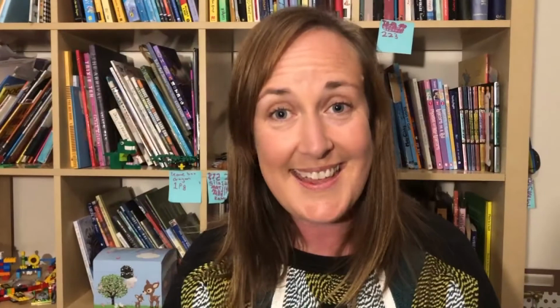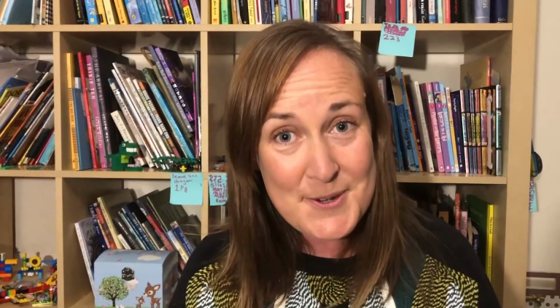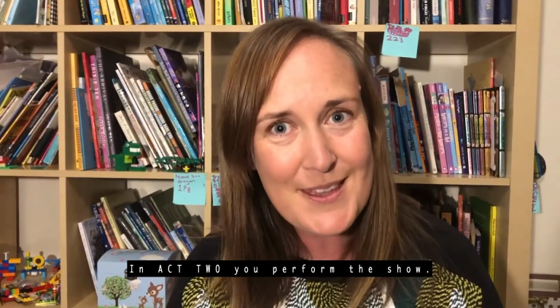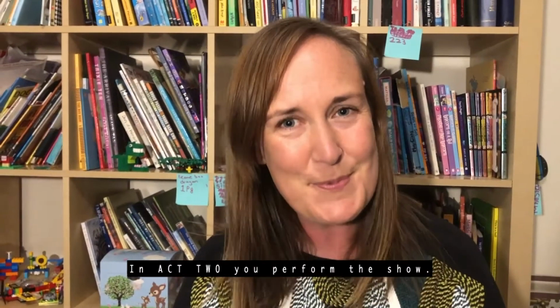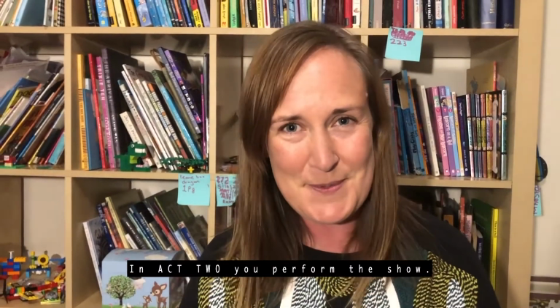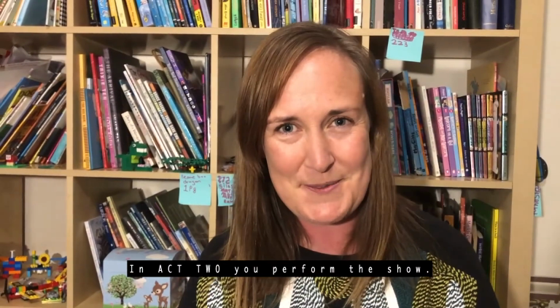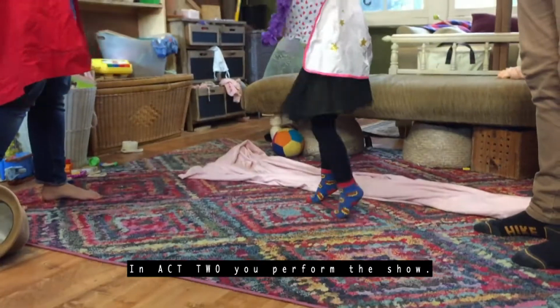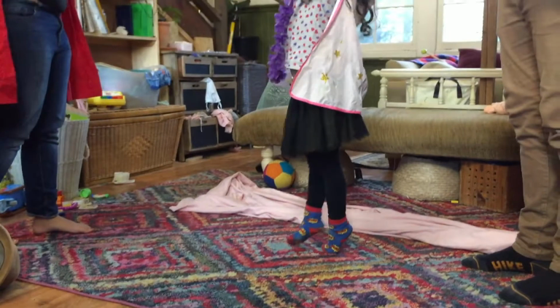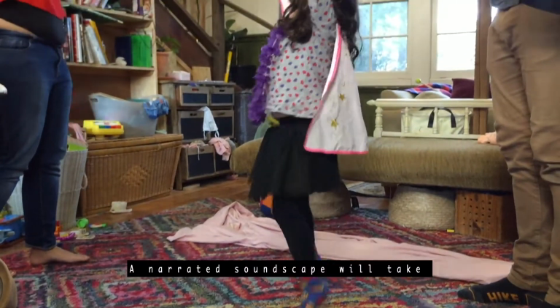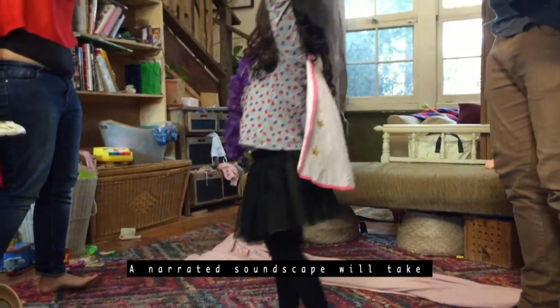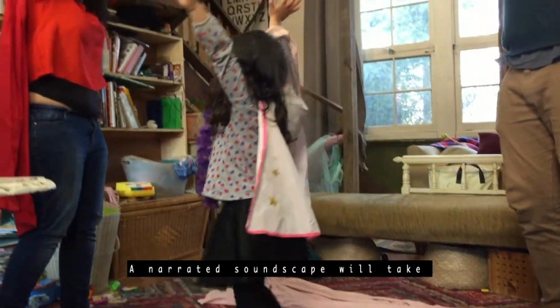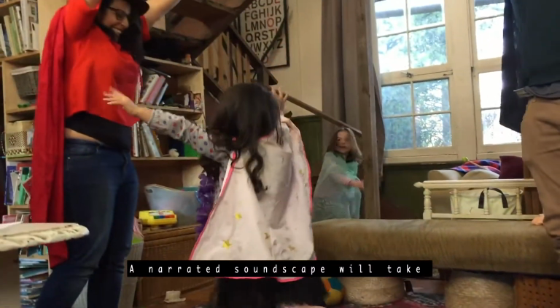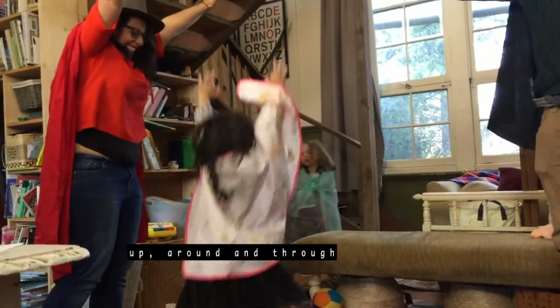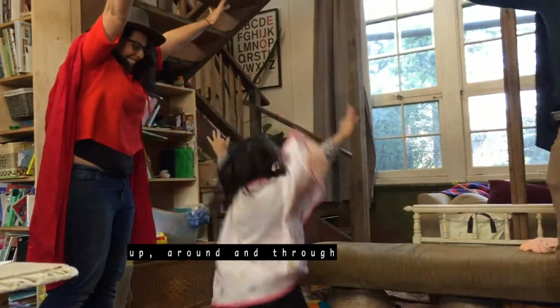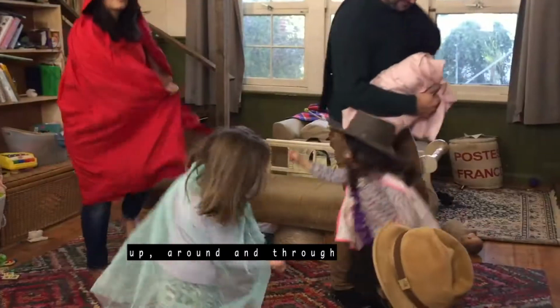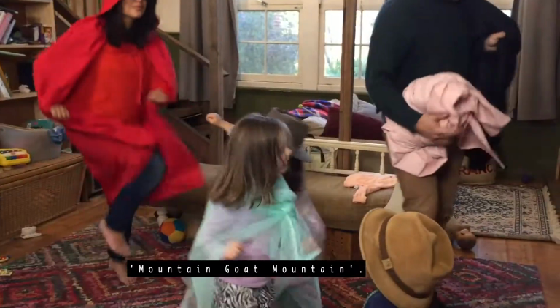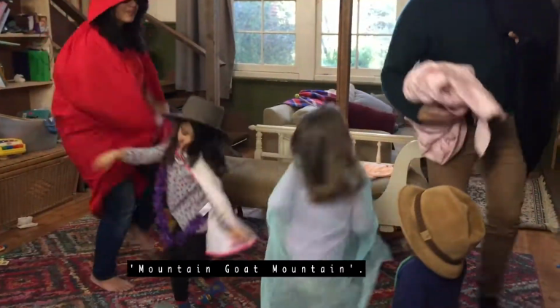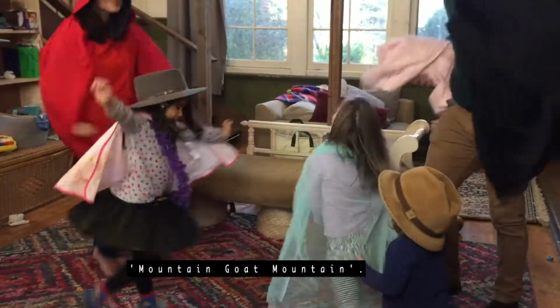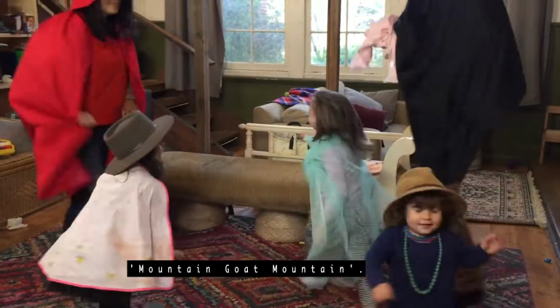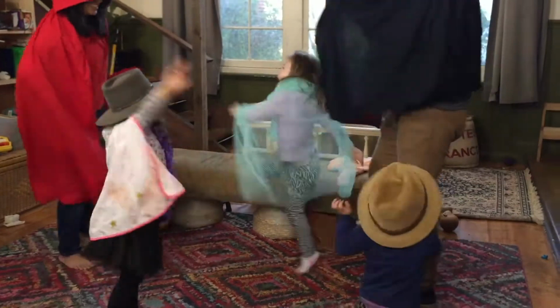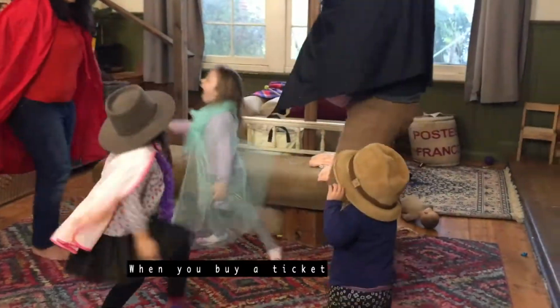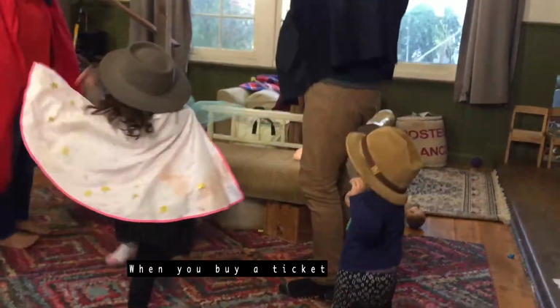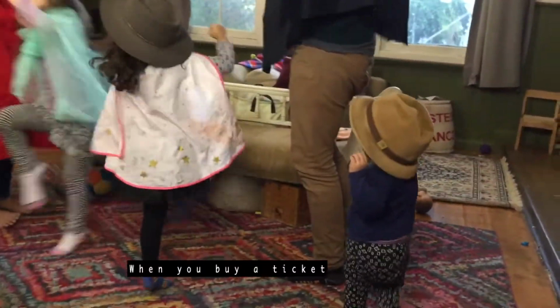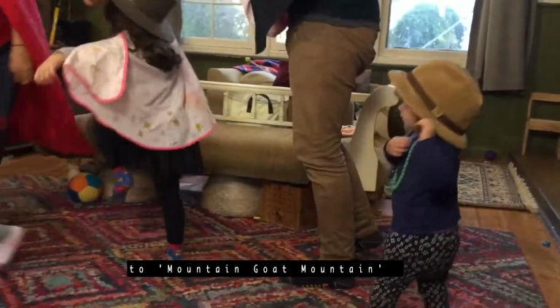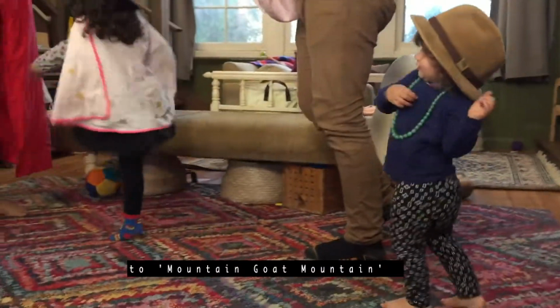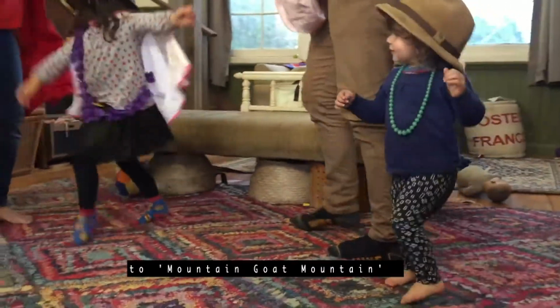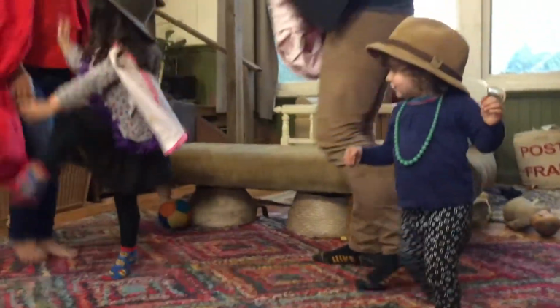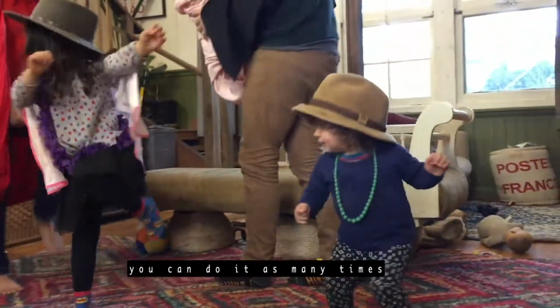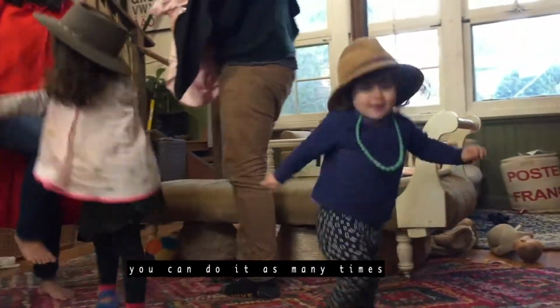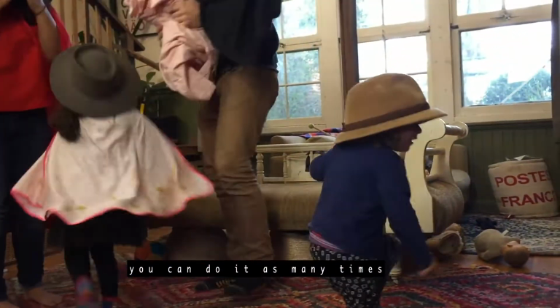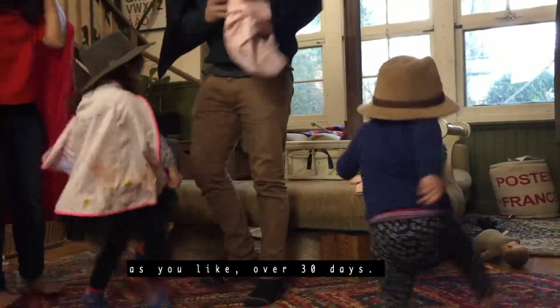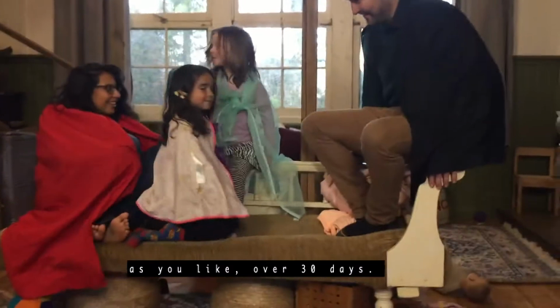In Act 2, you perform the show. A narrated soundscape will take you up, around and through Mountain Goat Mountain. When you buy a ticket to Mountain Goat Mountain, you can do it as many times as you like over 30 days.